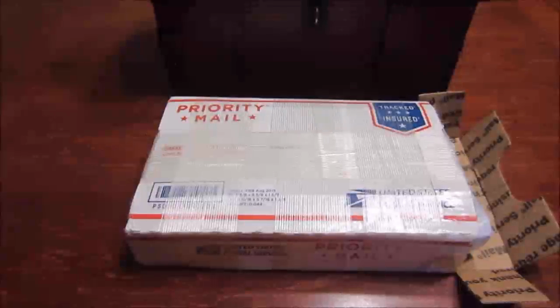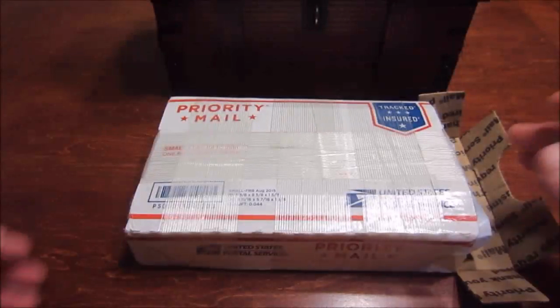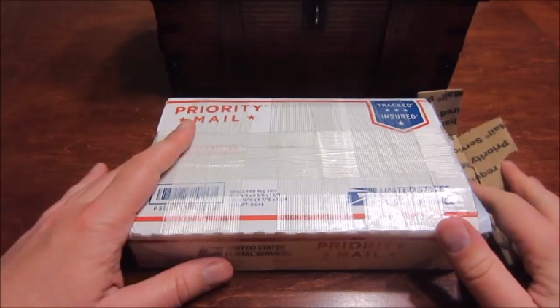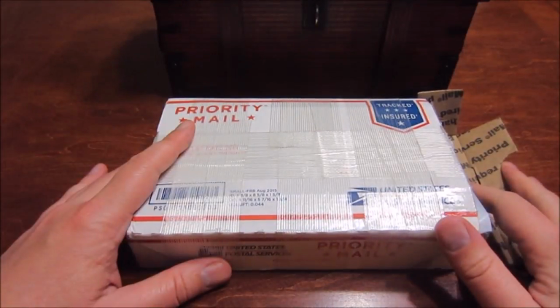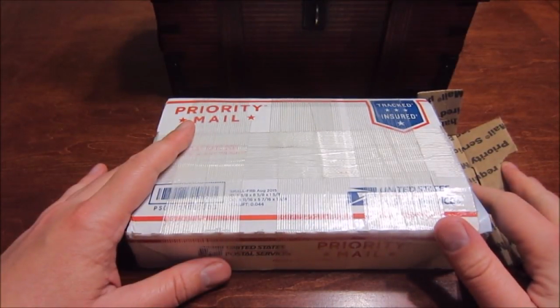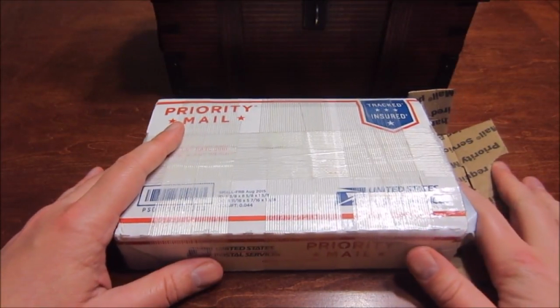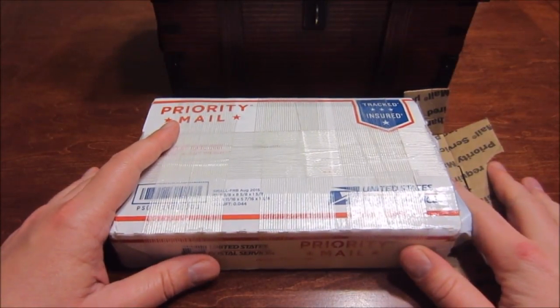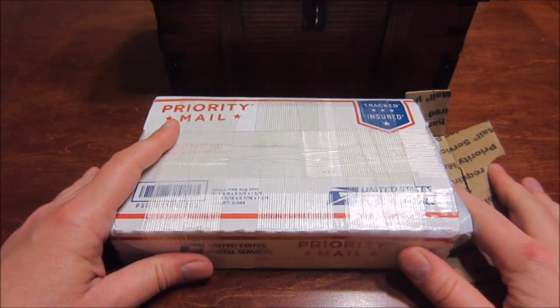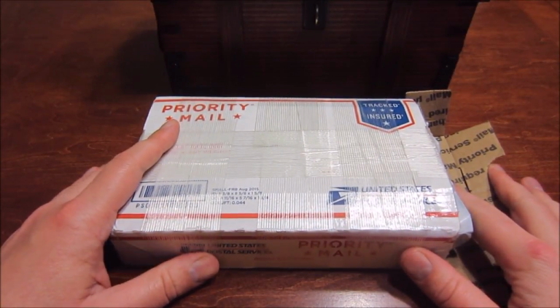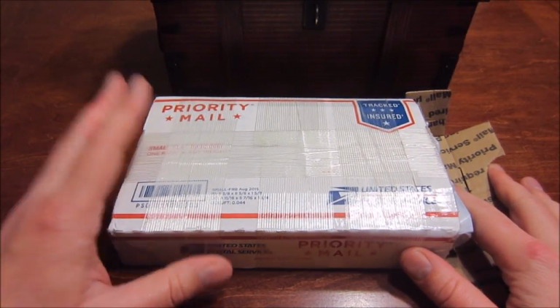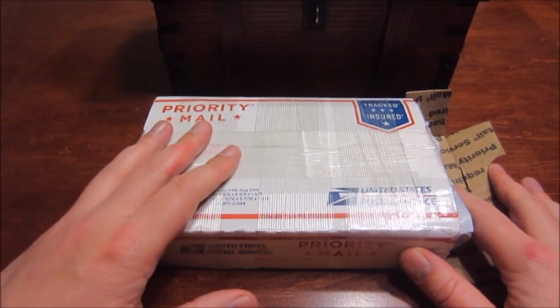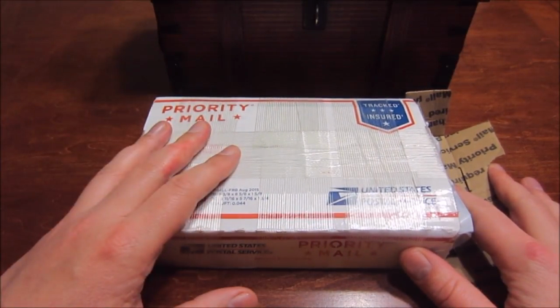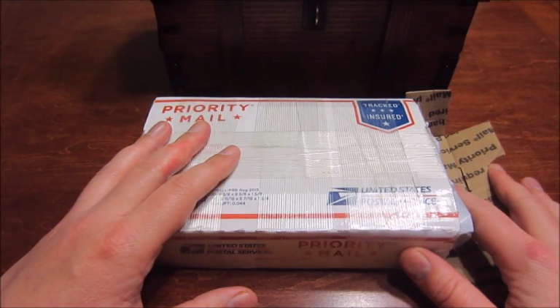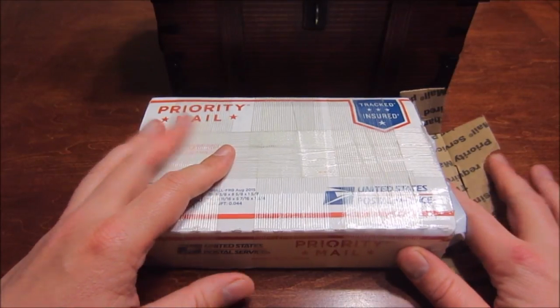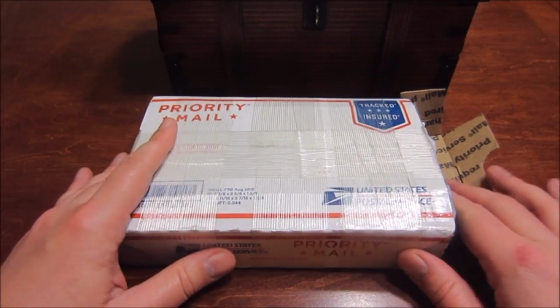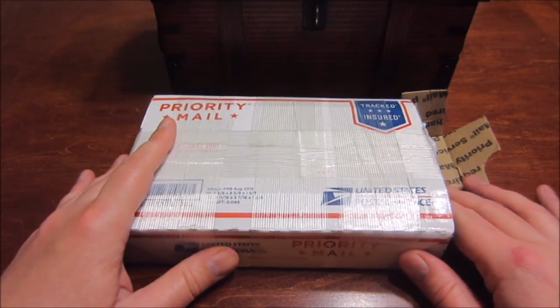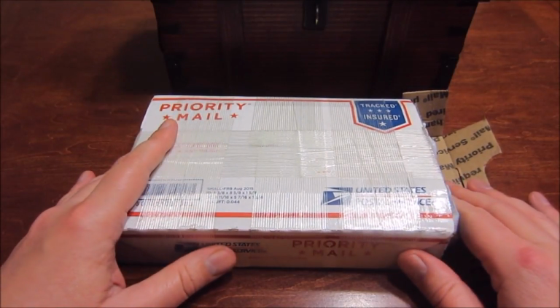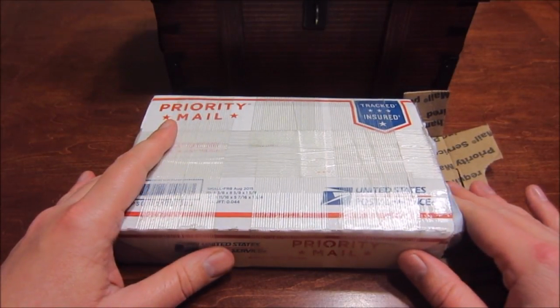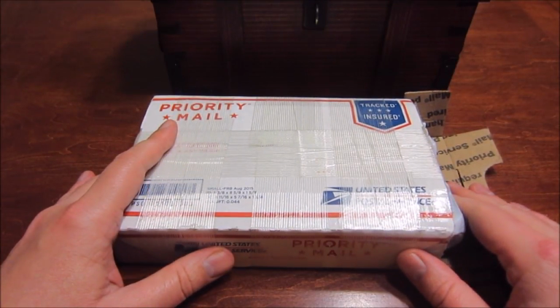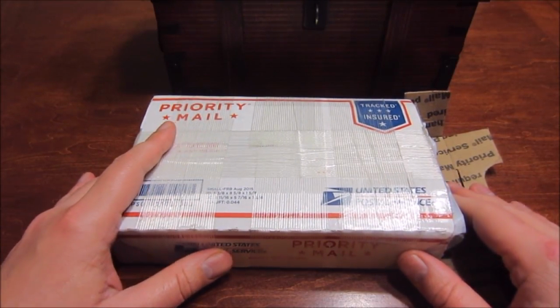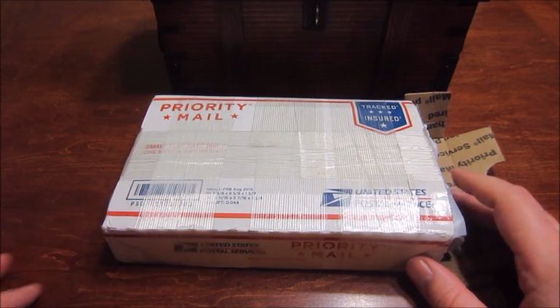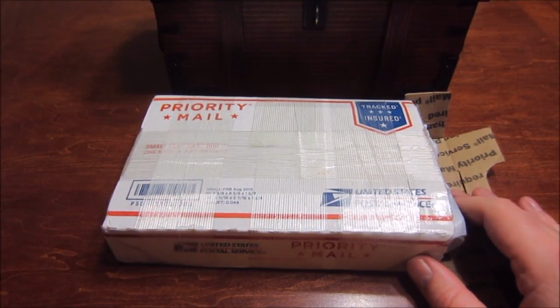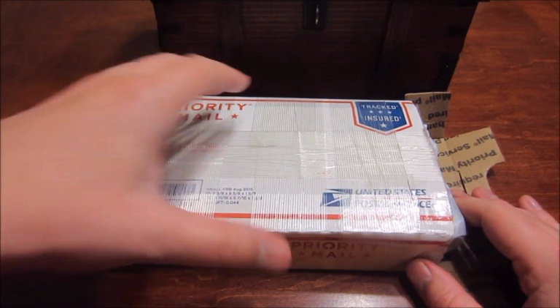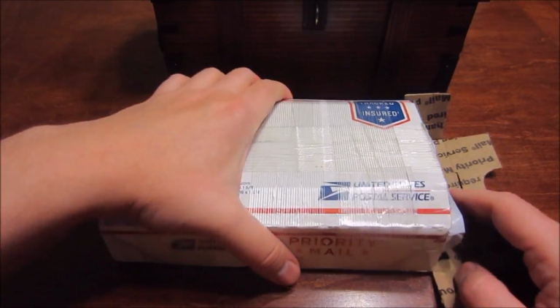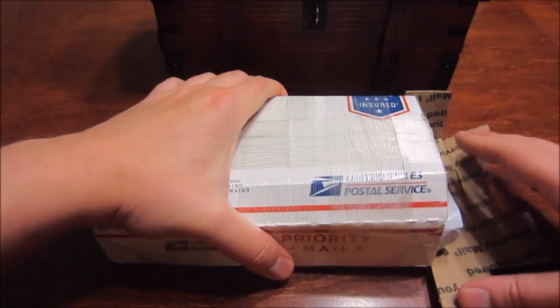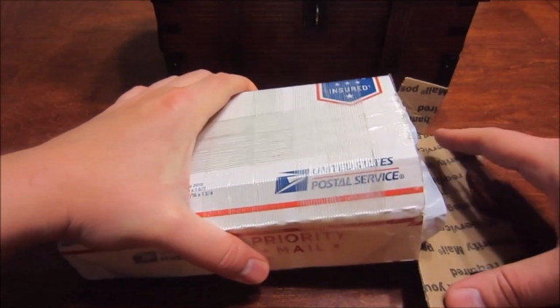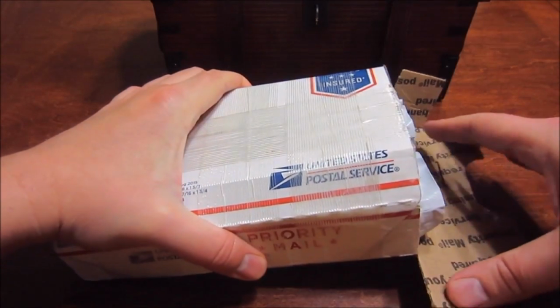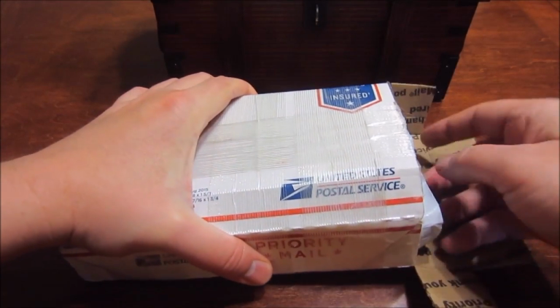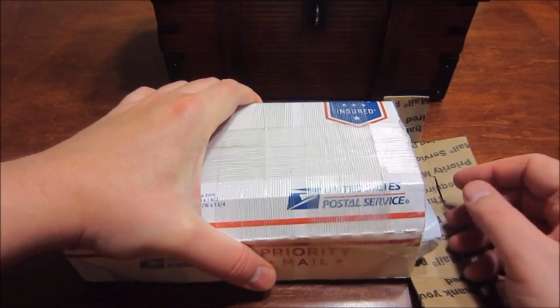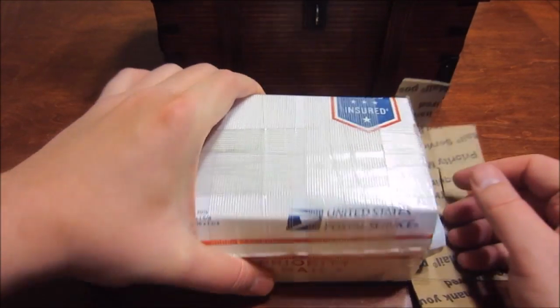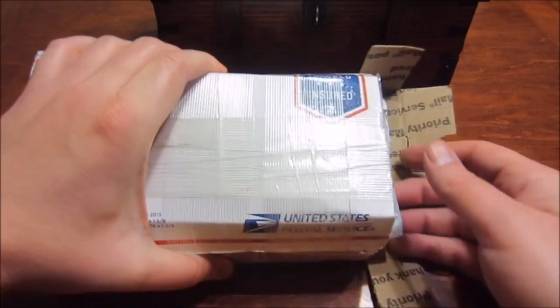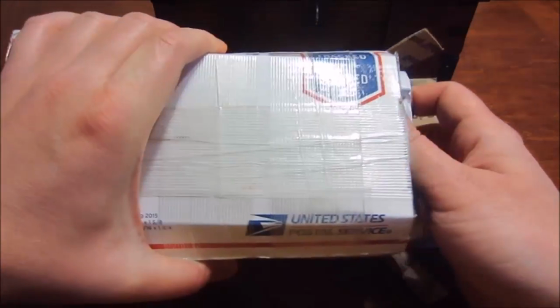Hey everyone! I got another quick unboxing for you guys. This is from Jaegers Poured Silver. They came out with some new items, so of course I had to pick some up to keep my Jaegers Poured Silver collection going. Let's see what I got.